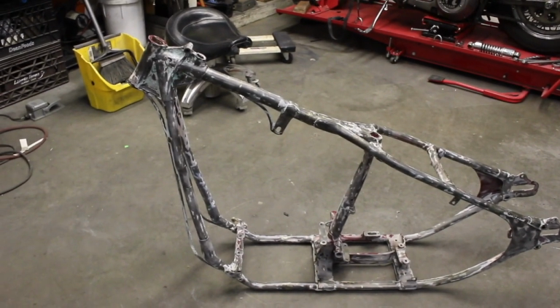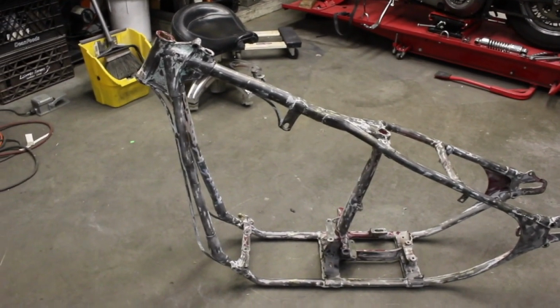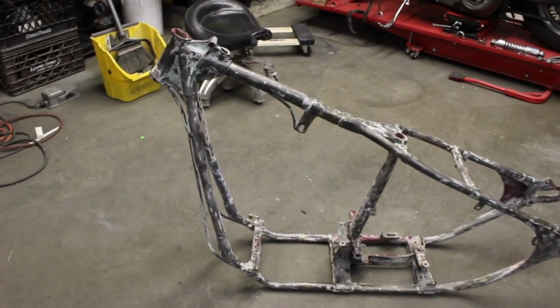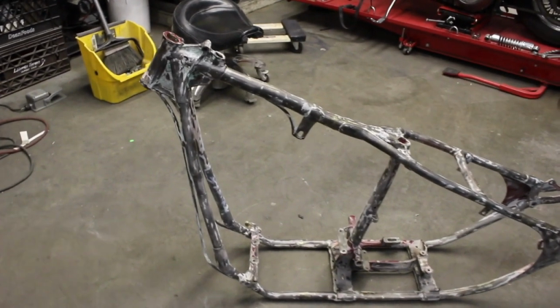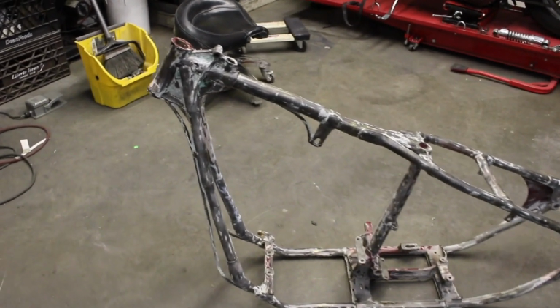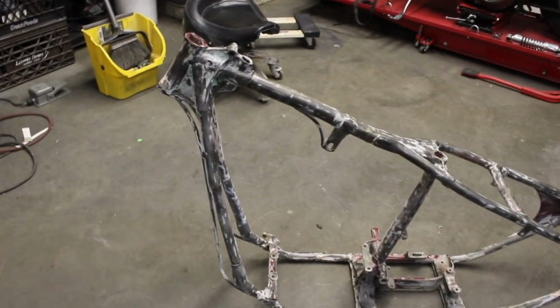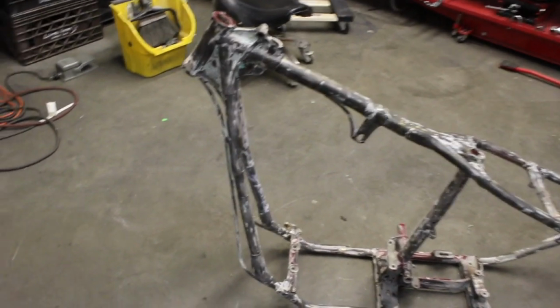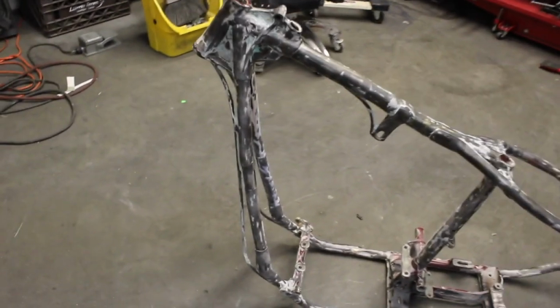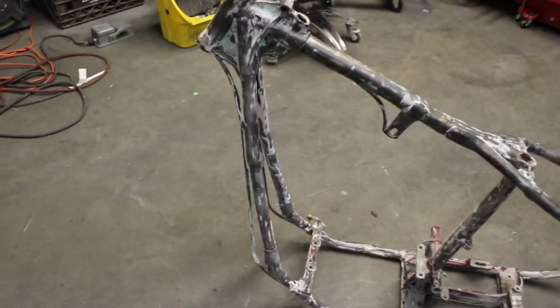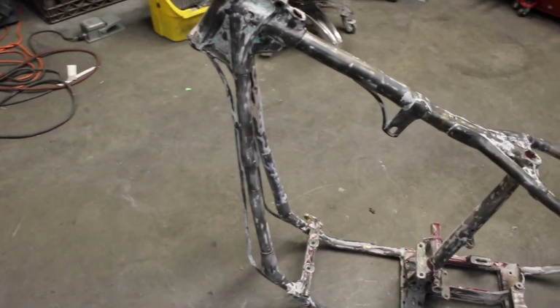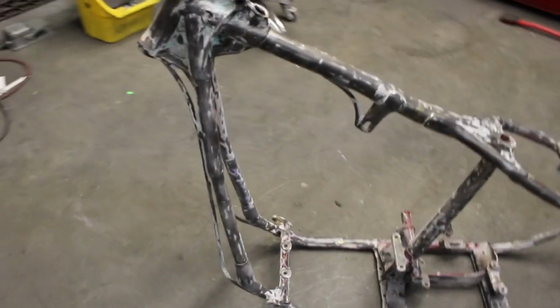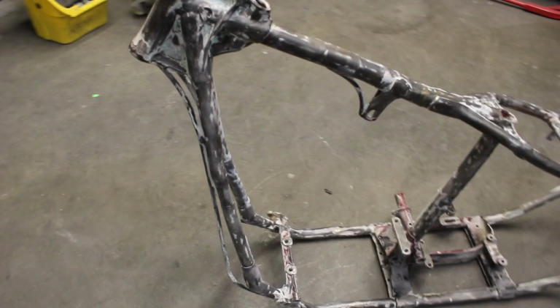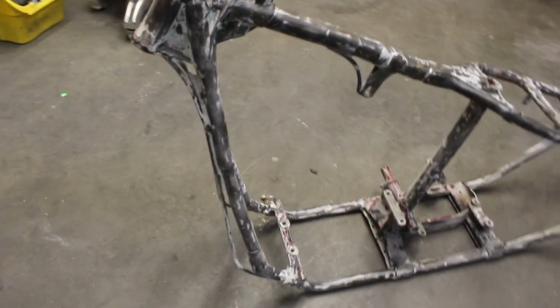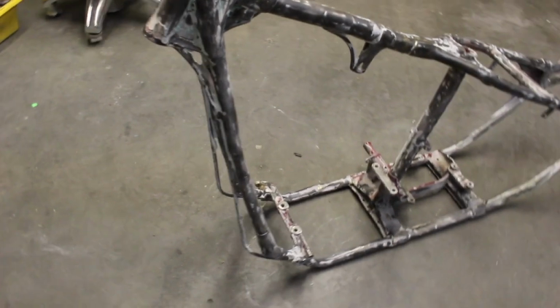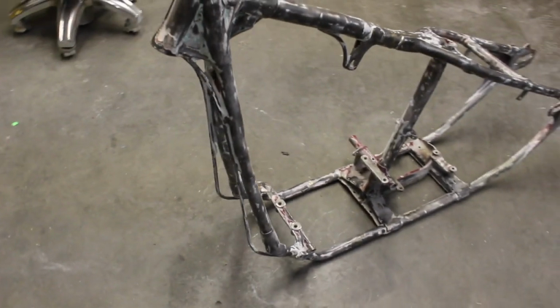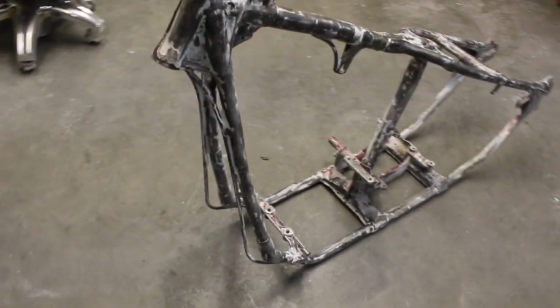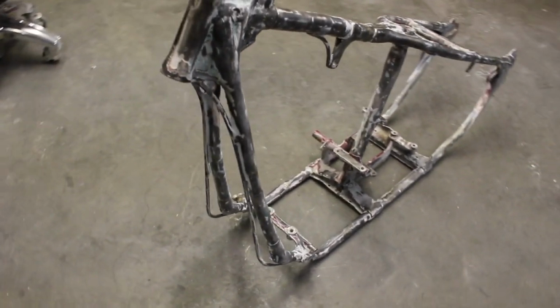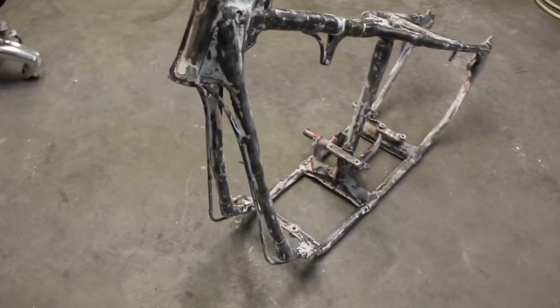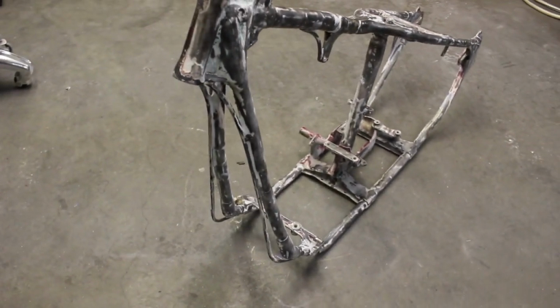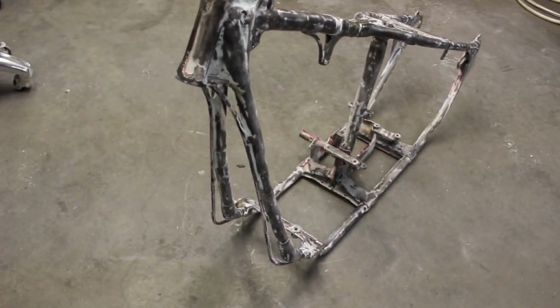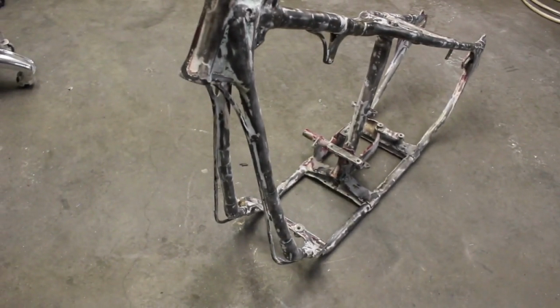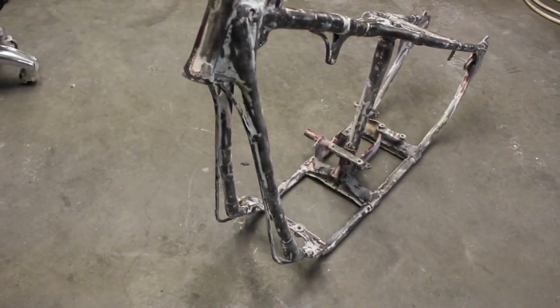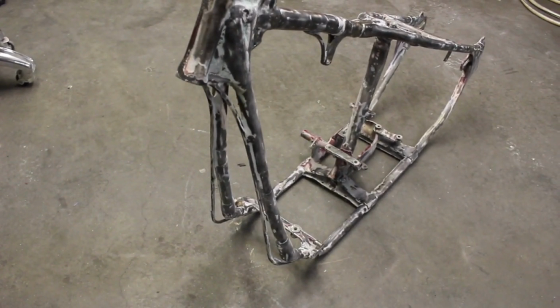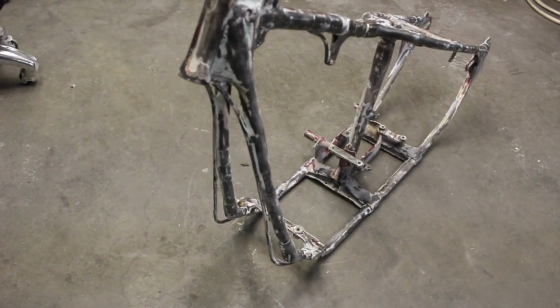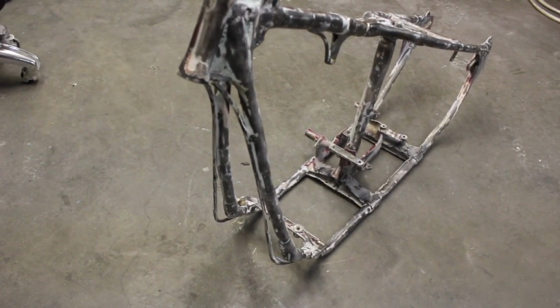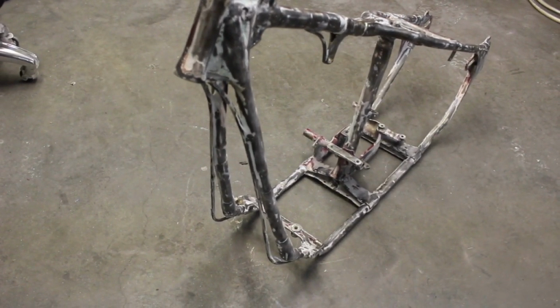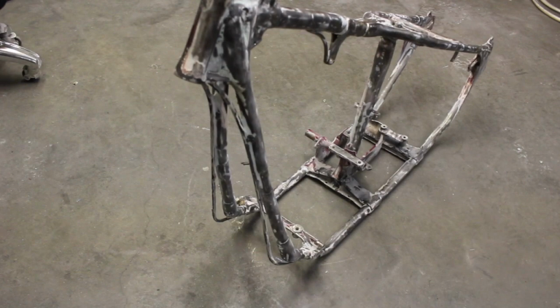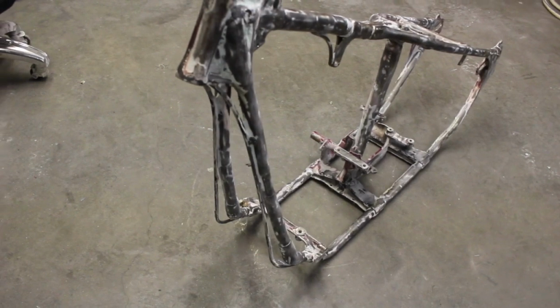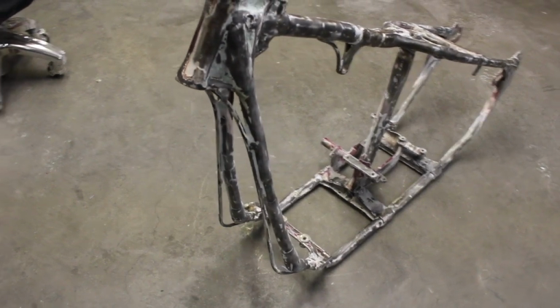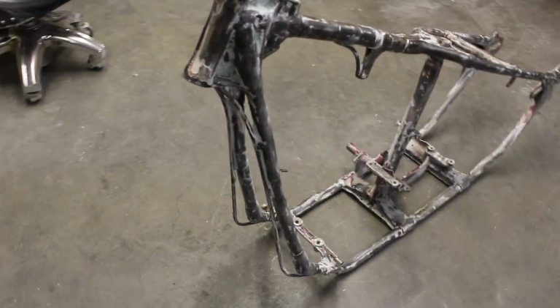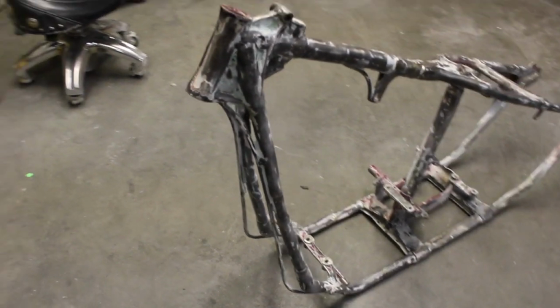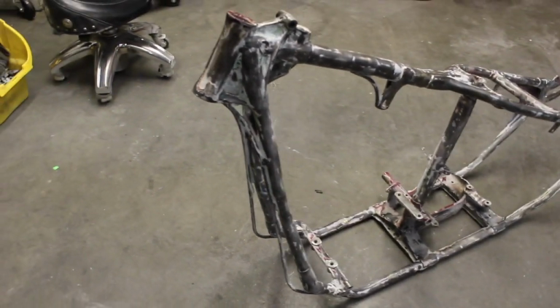The motor mount is still there. They cut the sidecar loops off, which I was super bummed about. But it is what it is — that's what they did, so it's too late to worry about it.